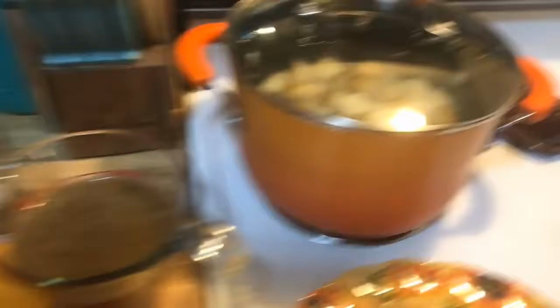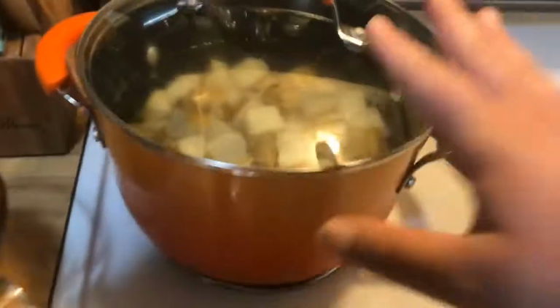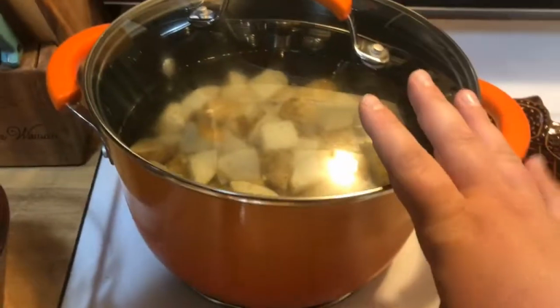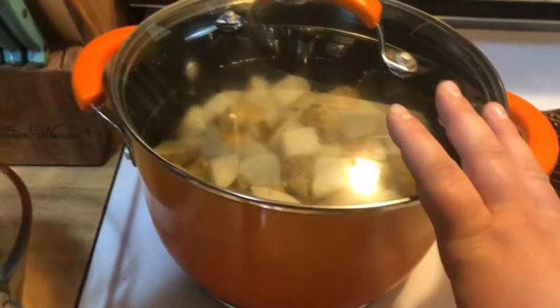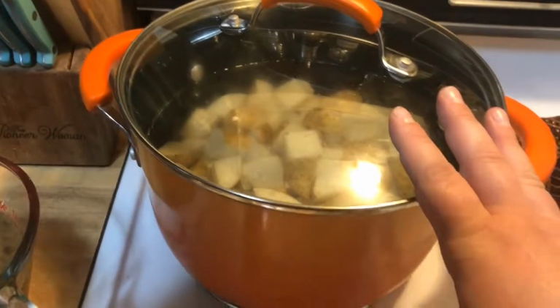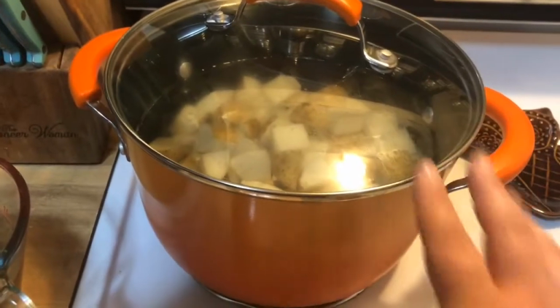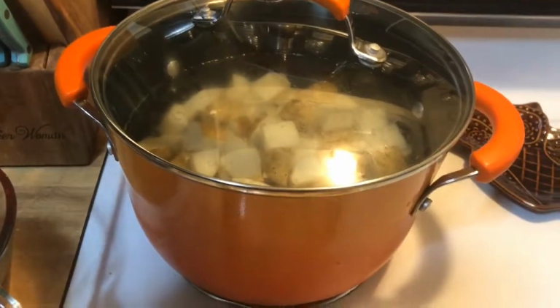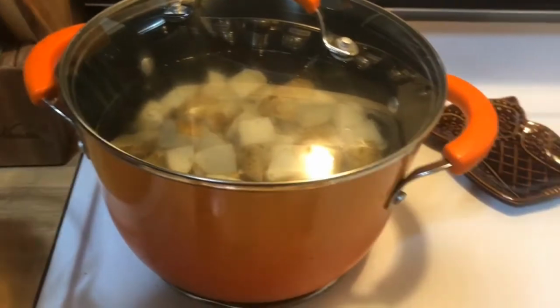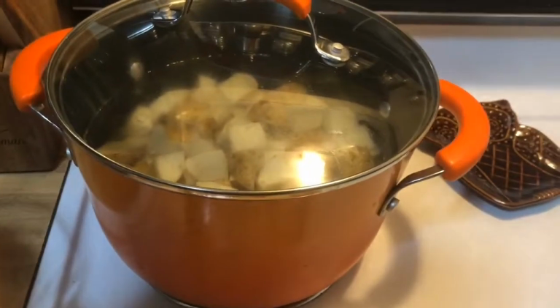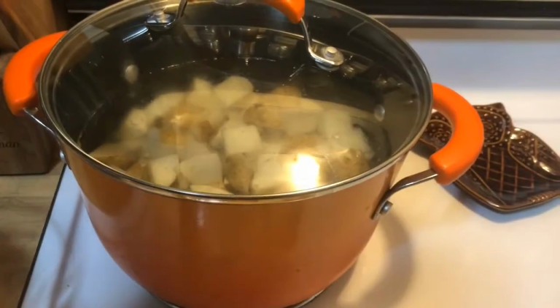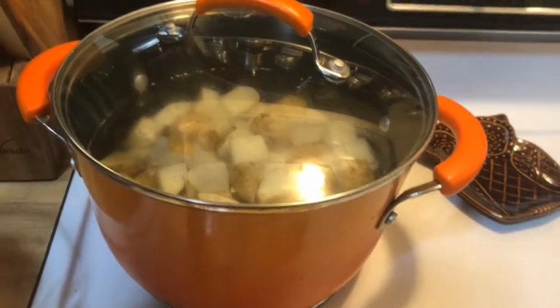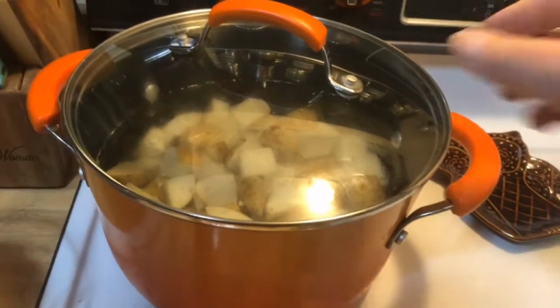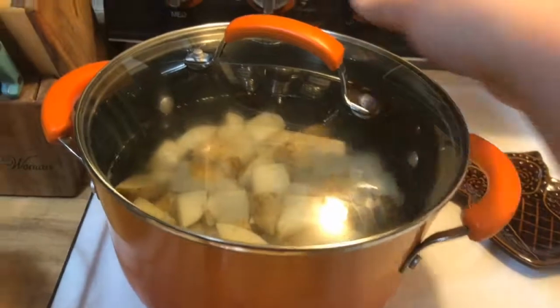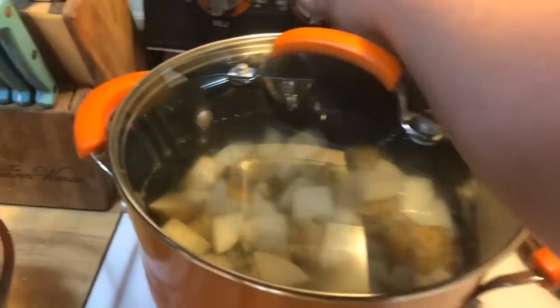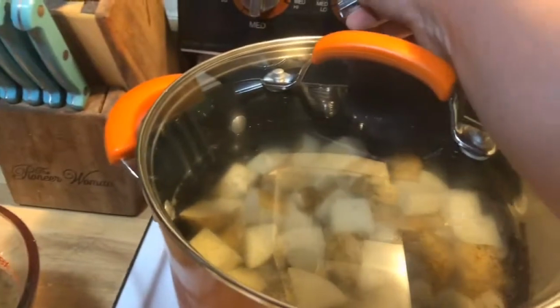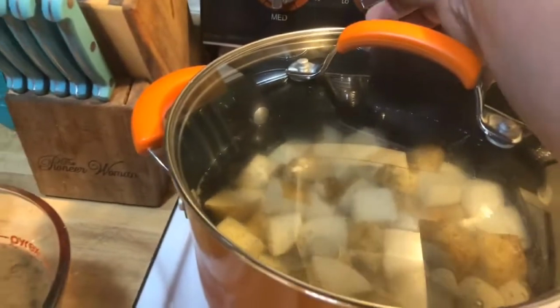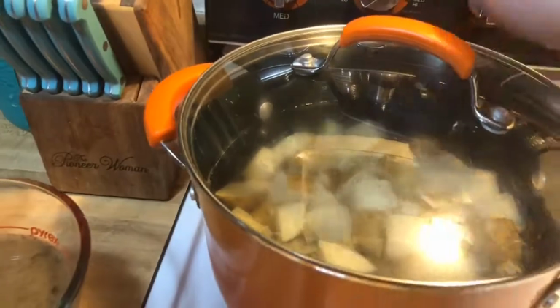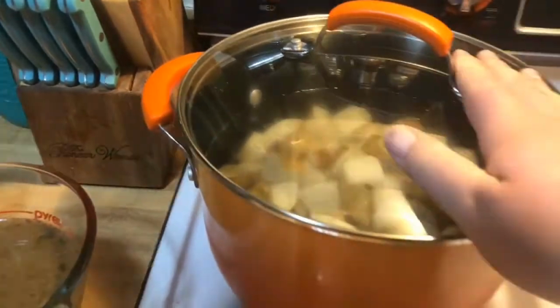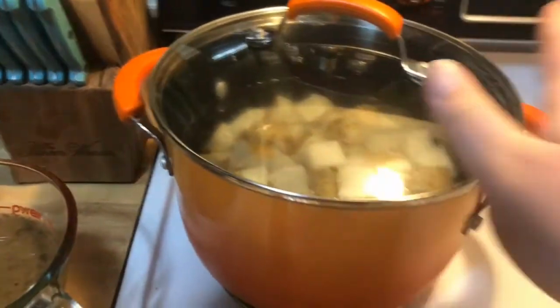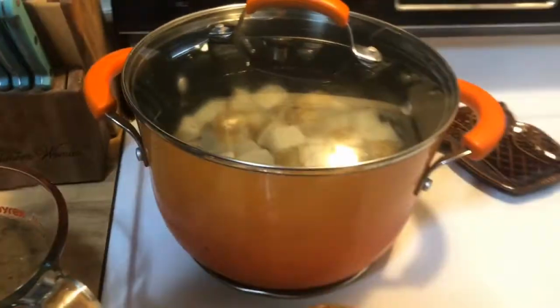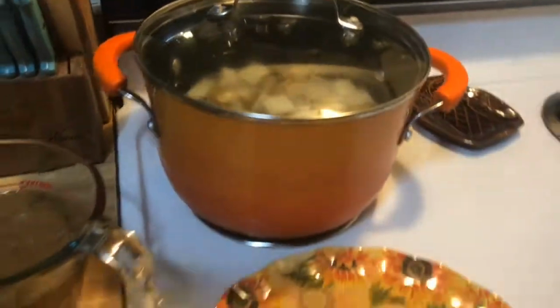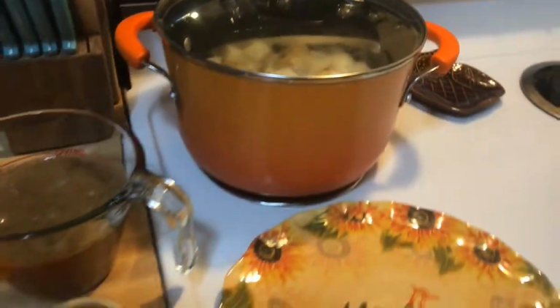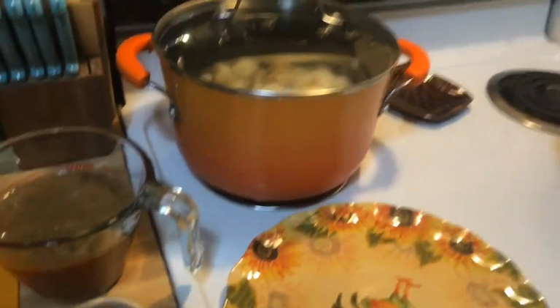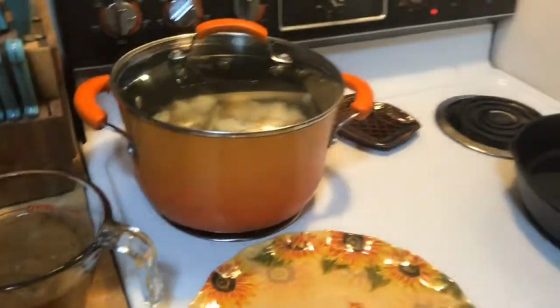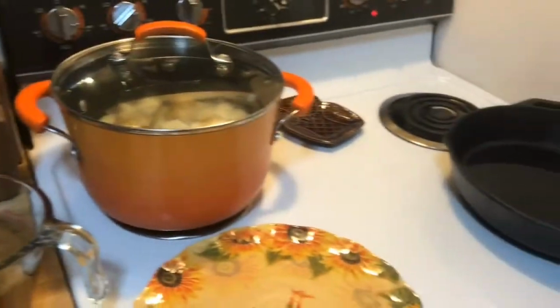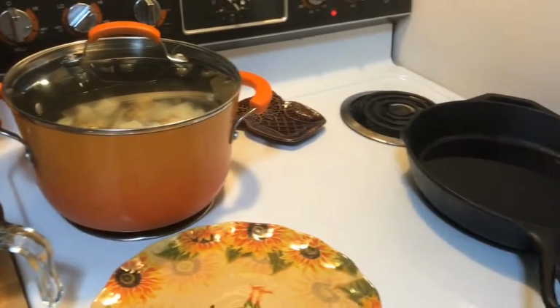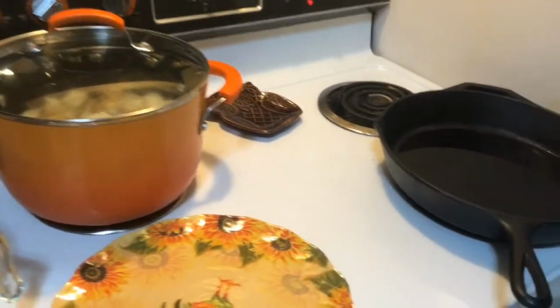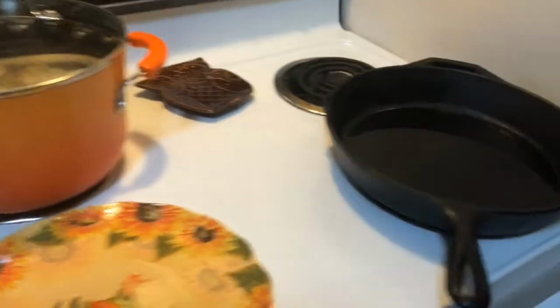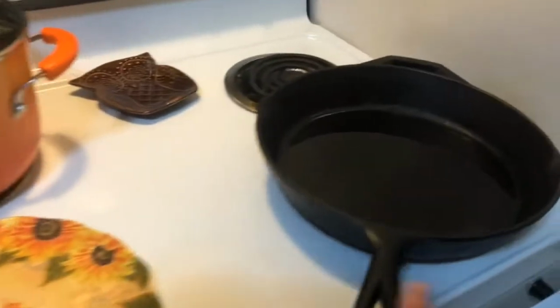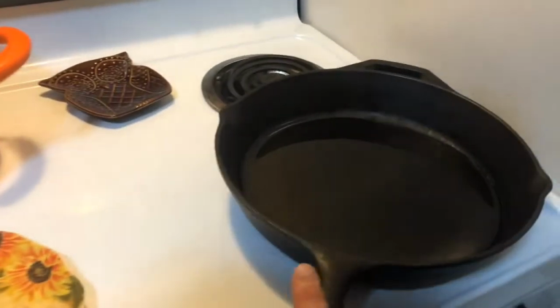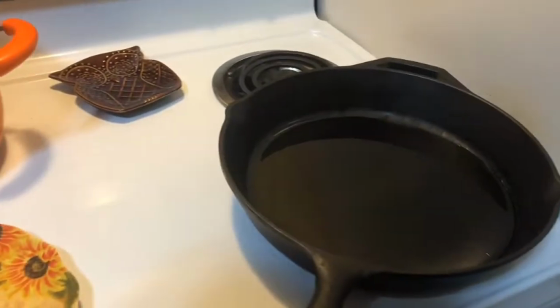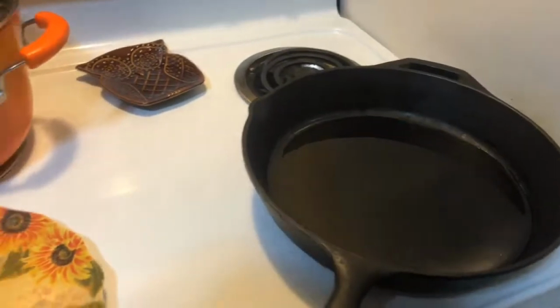The potatoes are here. You always cut the potatoes and put them in cold water, then you turn the heat on. So I'm going to turn that on. I have the oven preheating at 400 degrees and I have some oil in the pan.